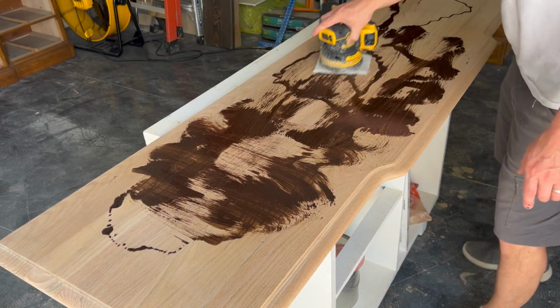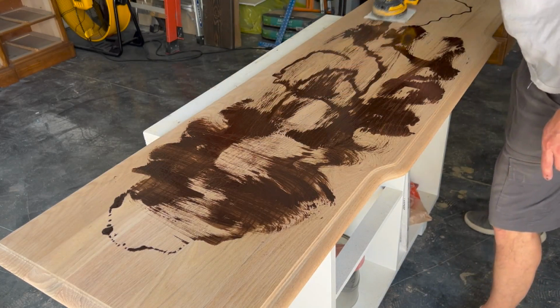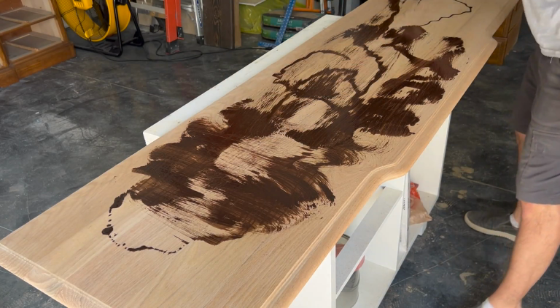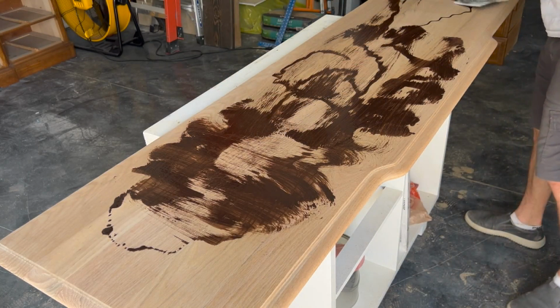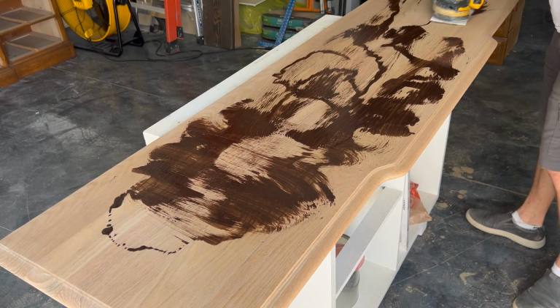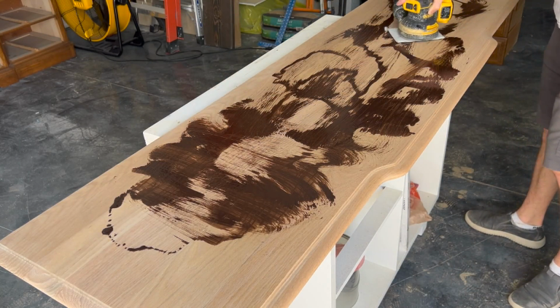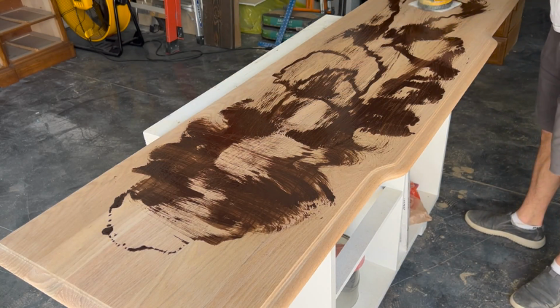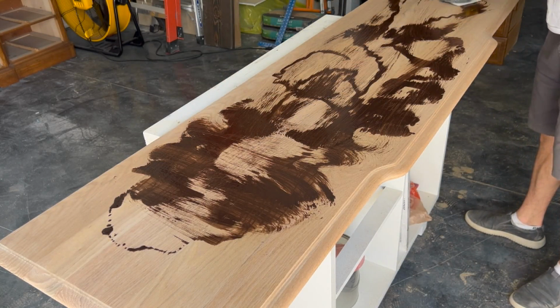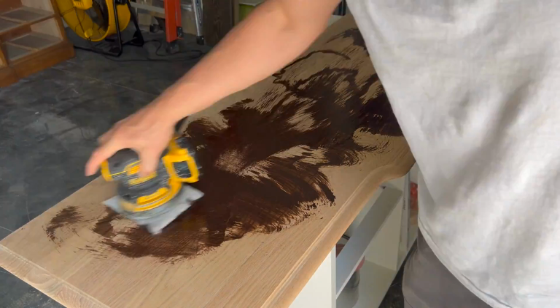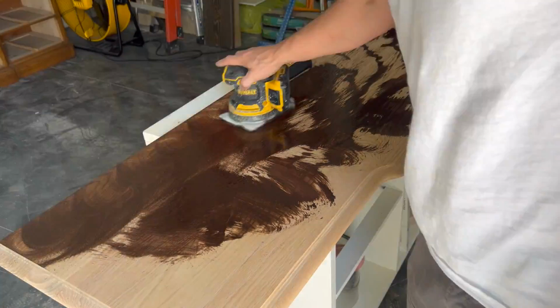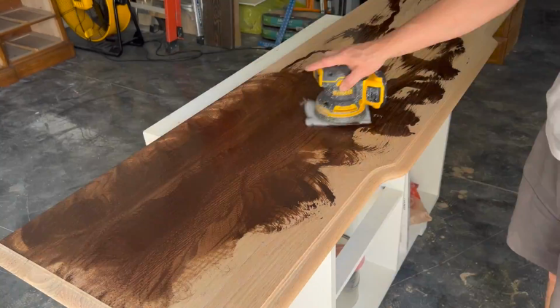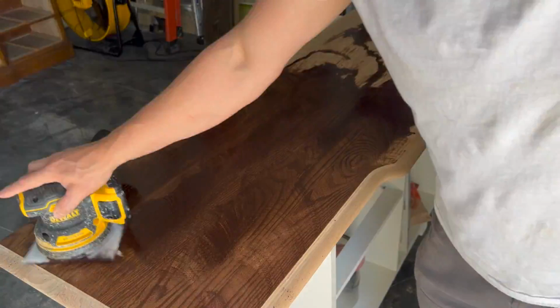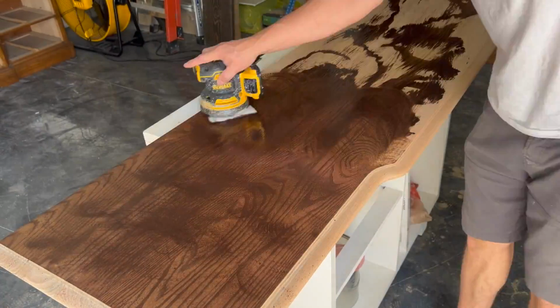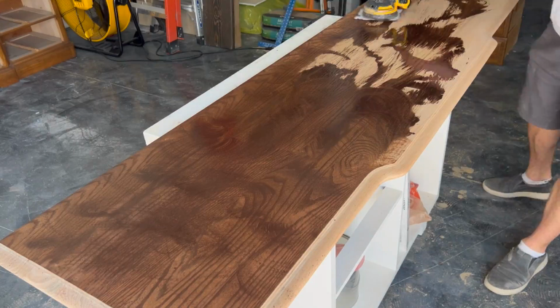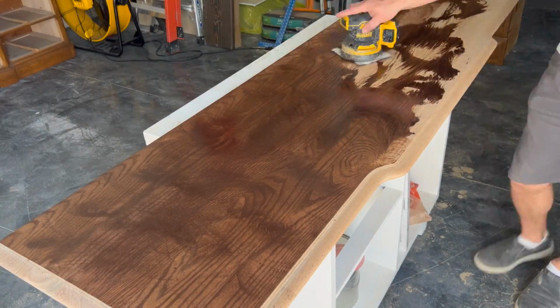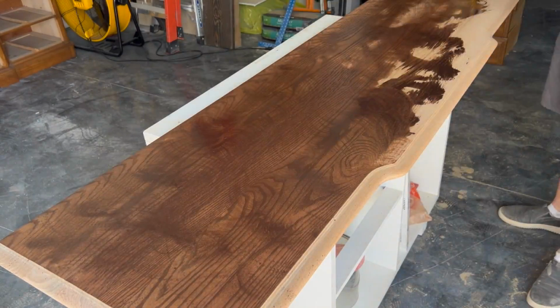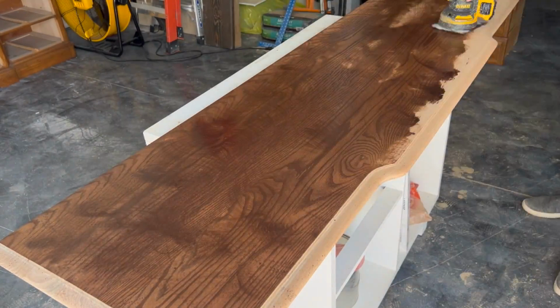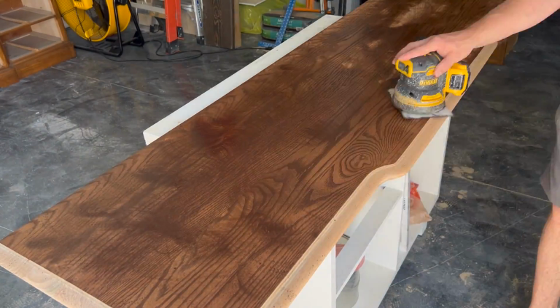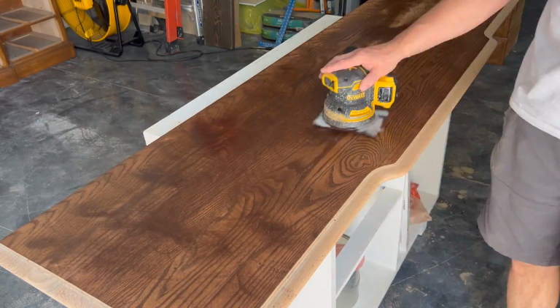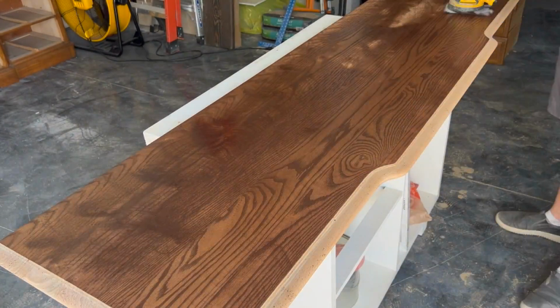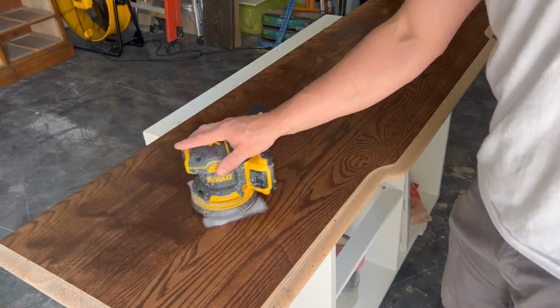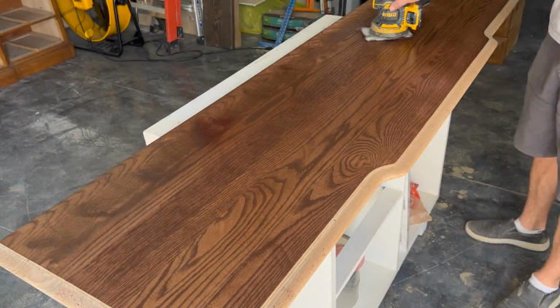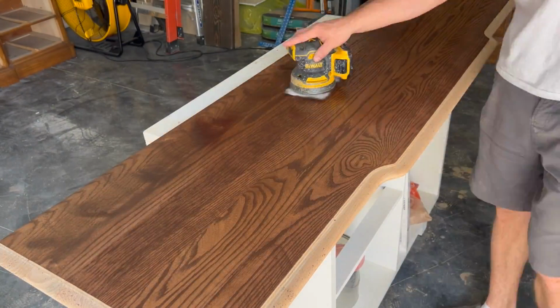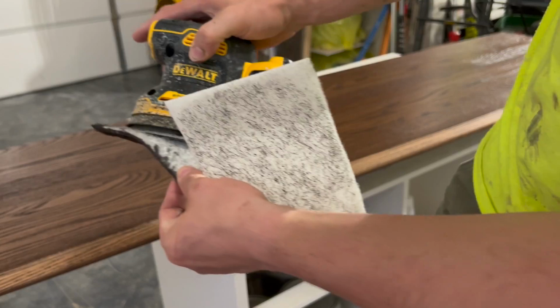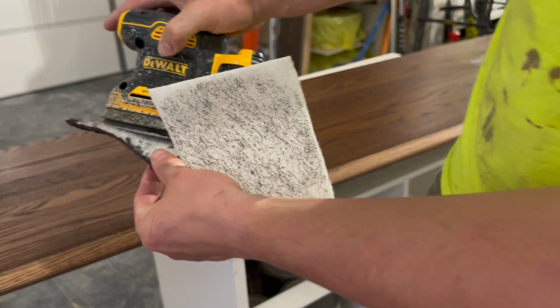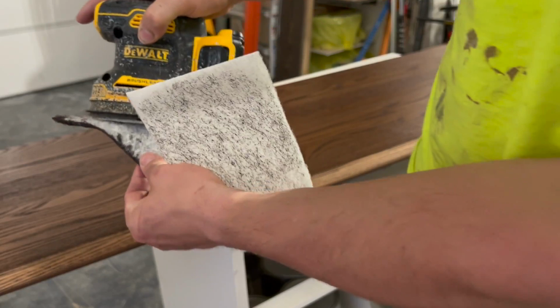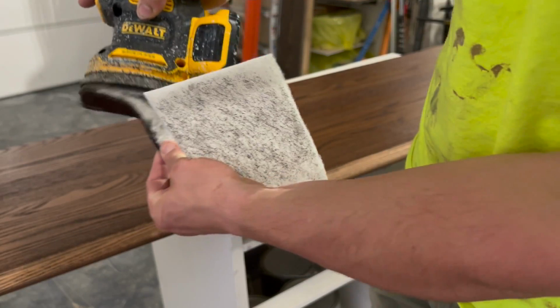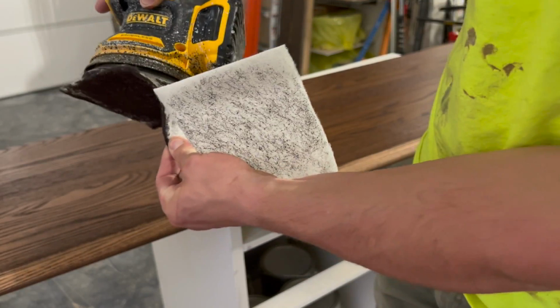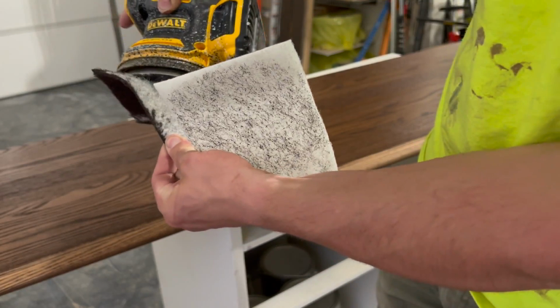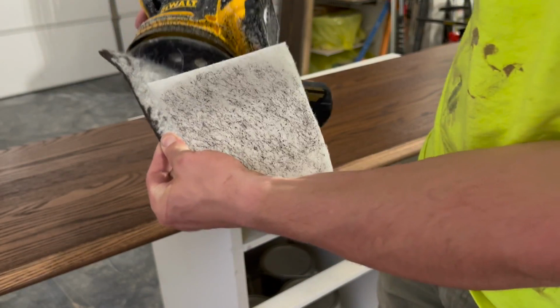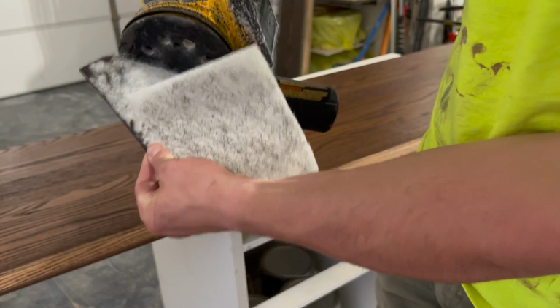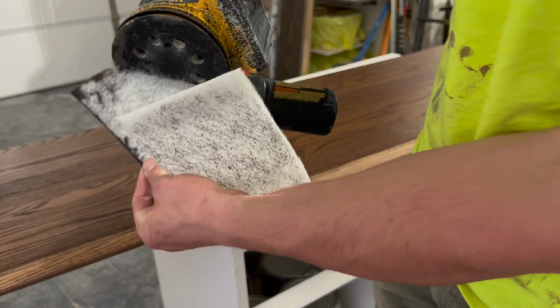As soon as you have the color buffed in uniformly, replace the buffing pad with a clean one and go through the piece a few more times to remove any excess material.